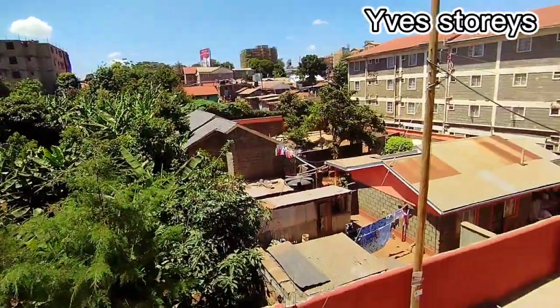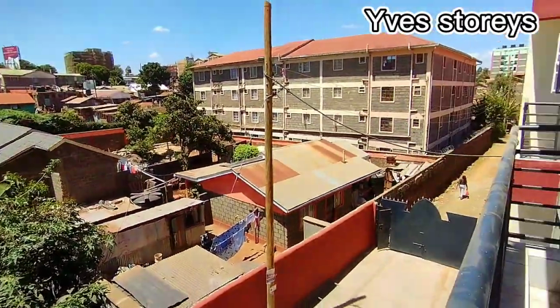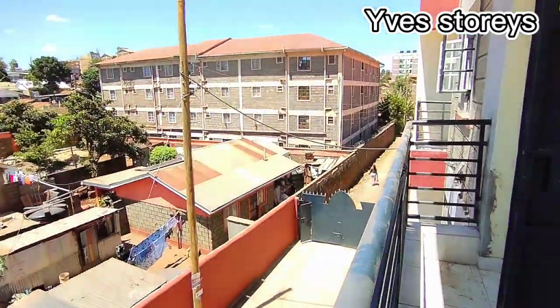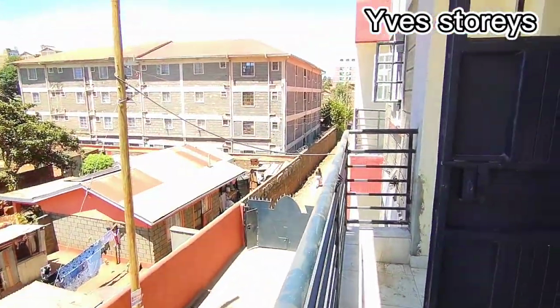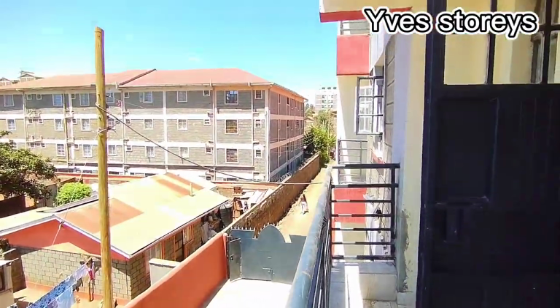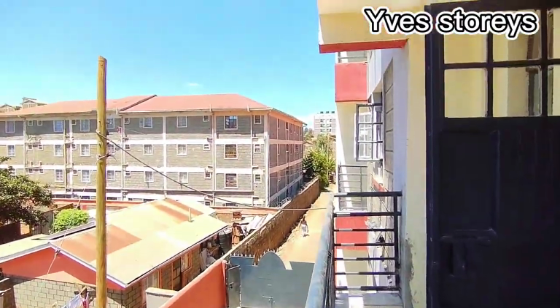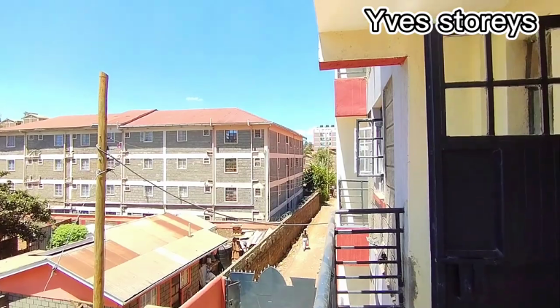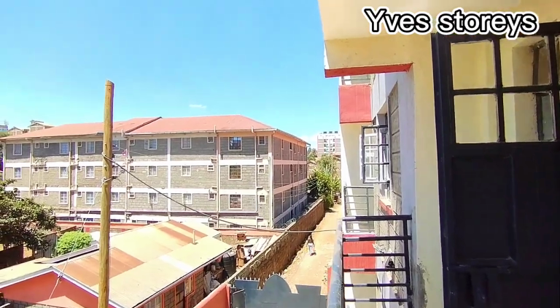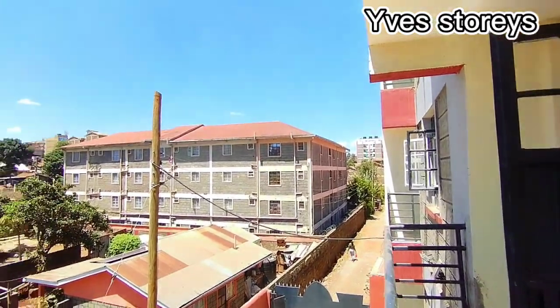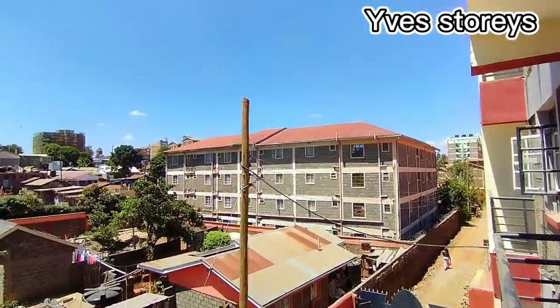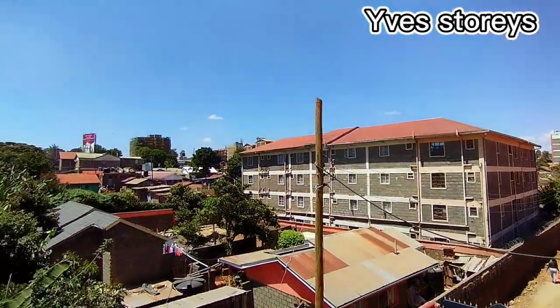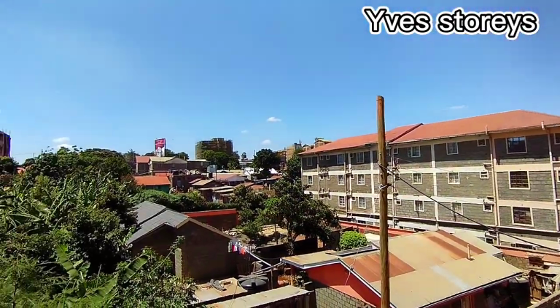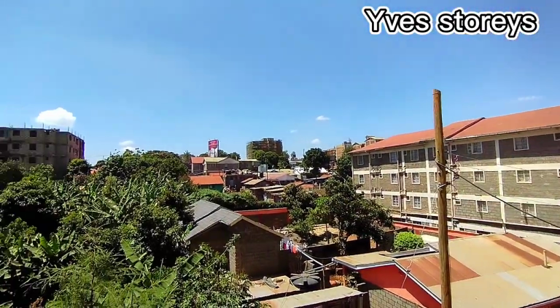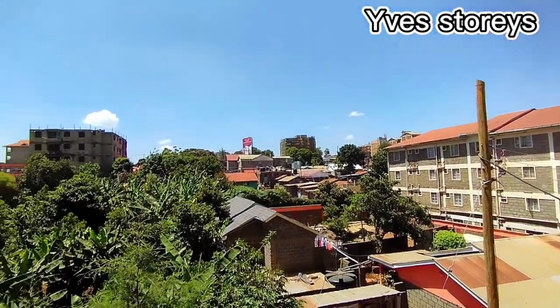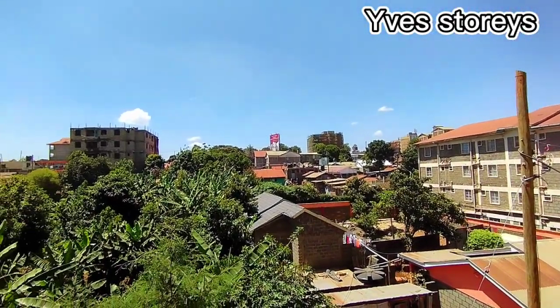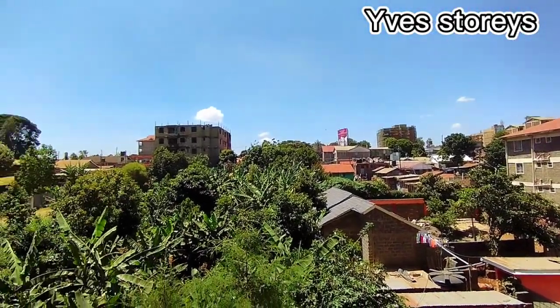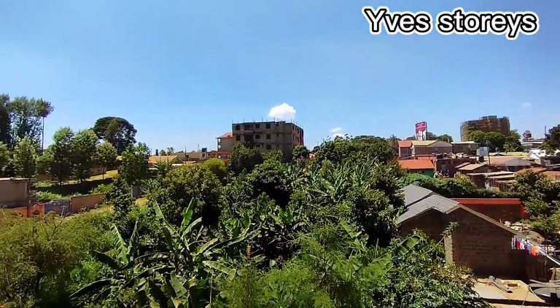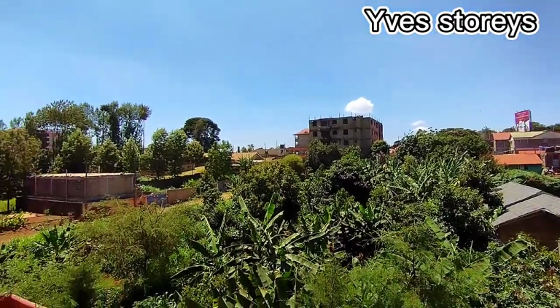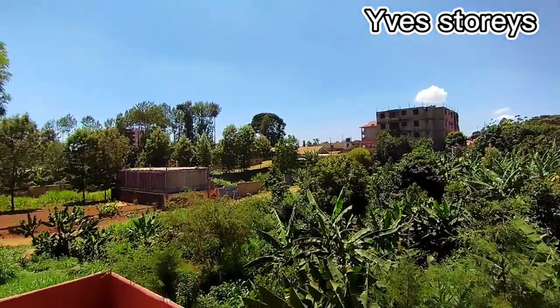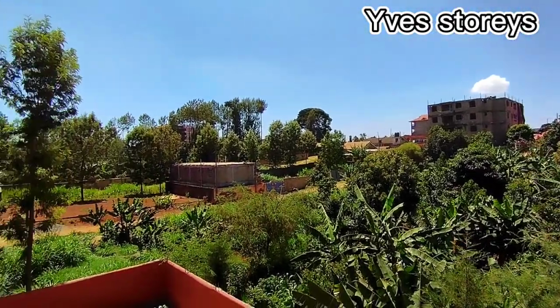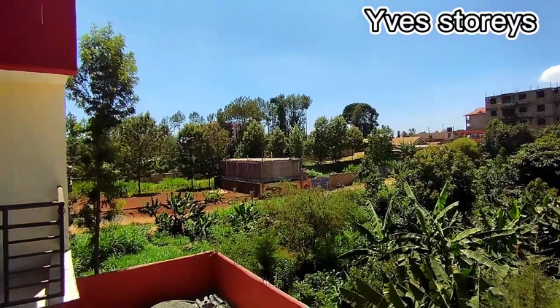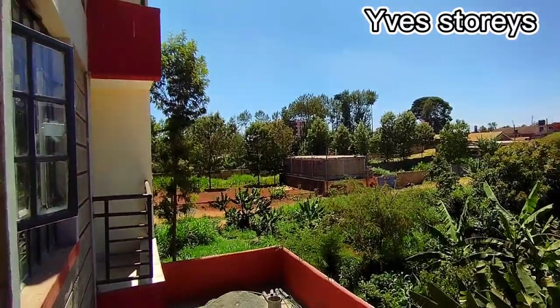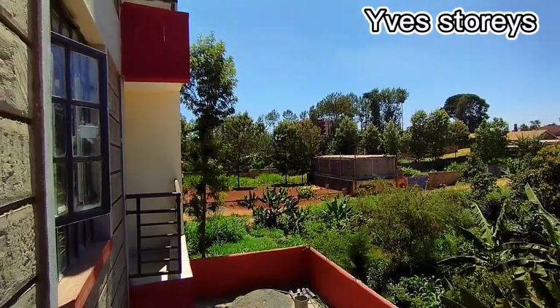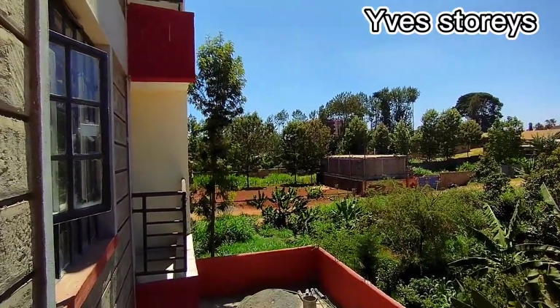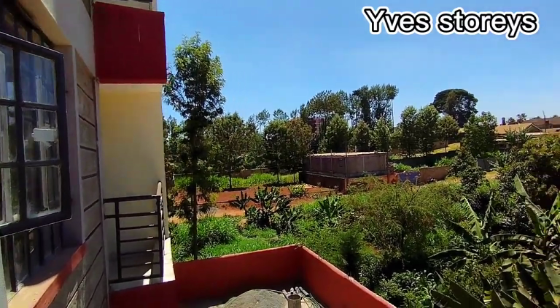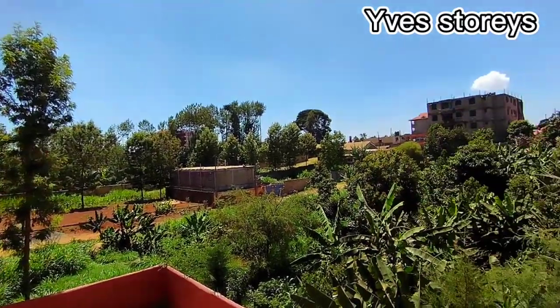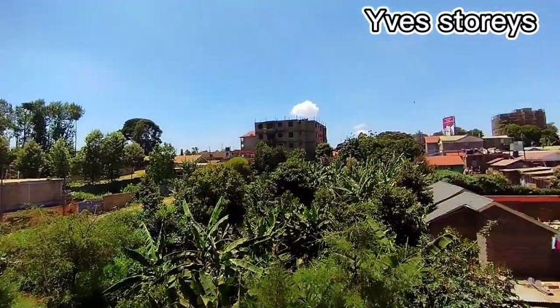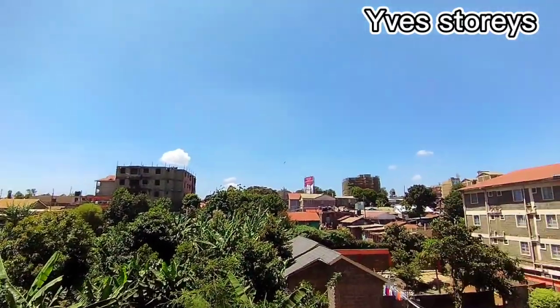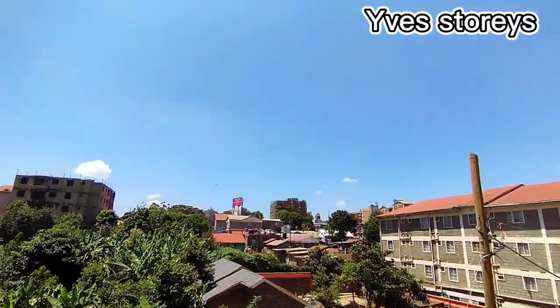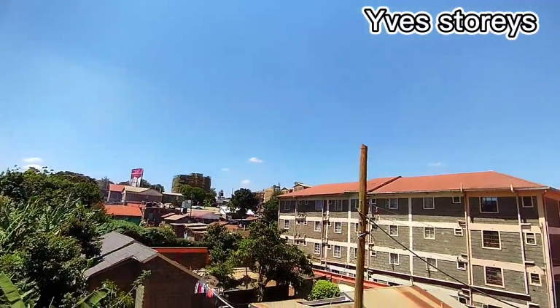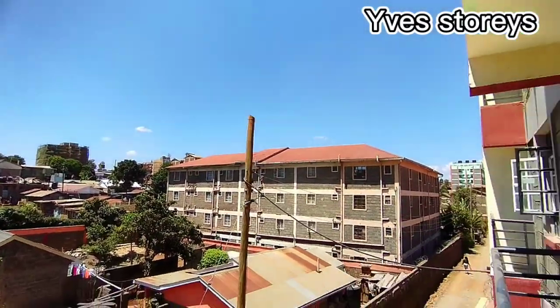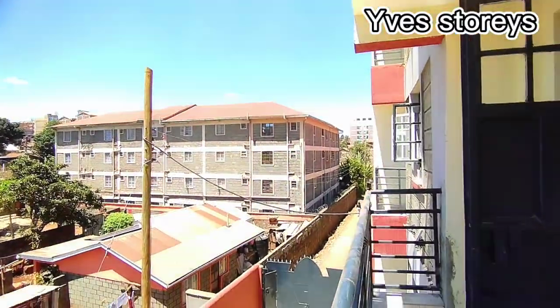Then you go to the balcony where you can have your view of outside. As you can see, the outside environment is also very nice. You can just sit at your balcony and admire the outside.